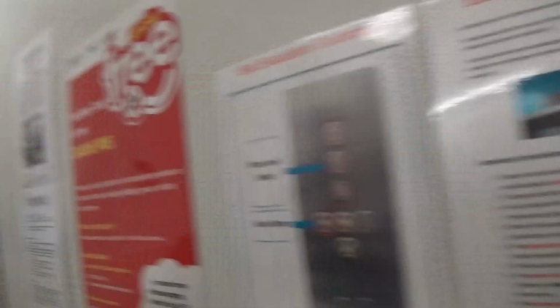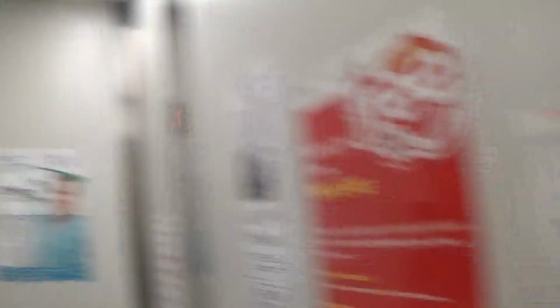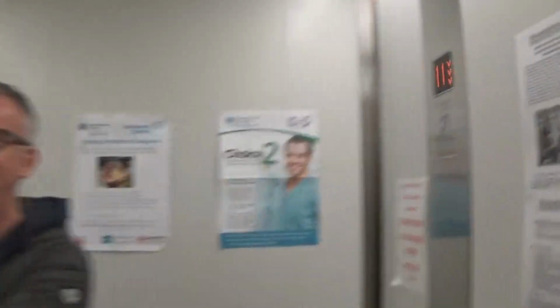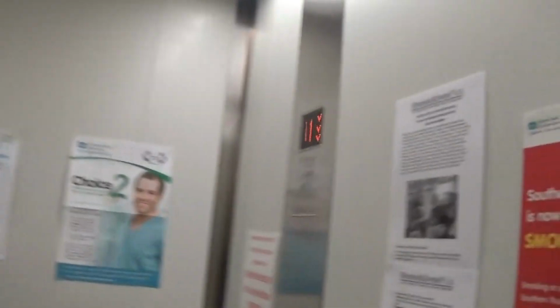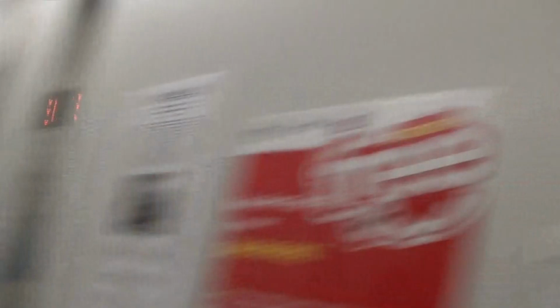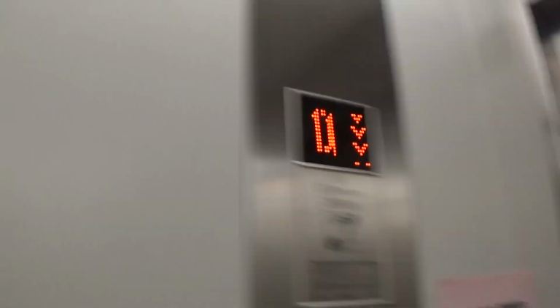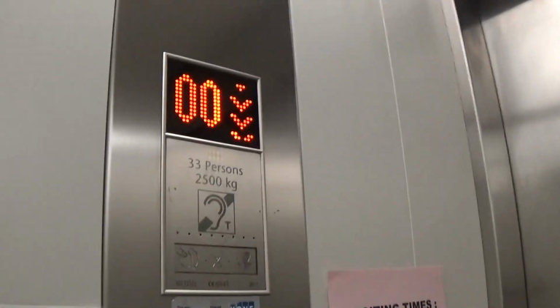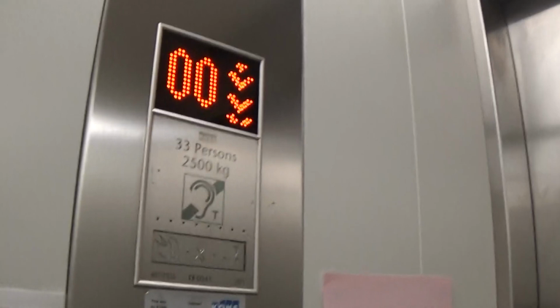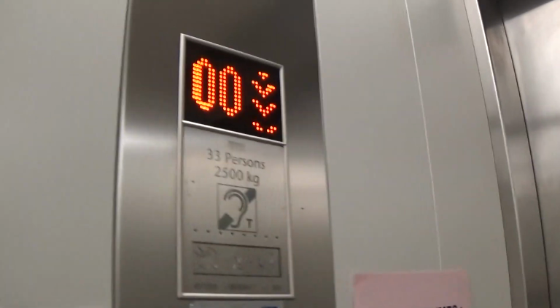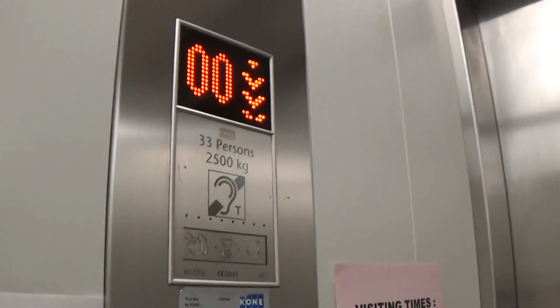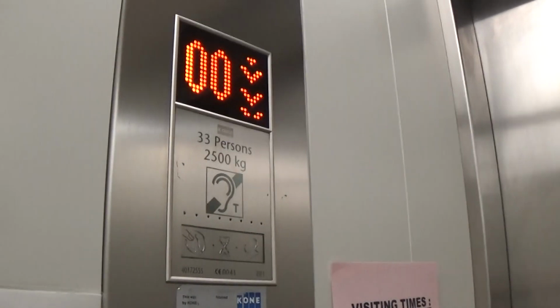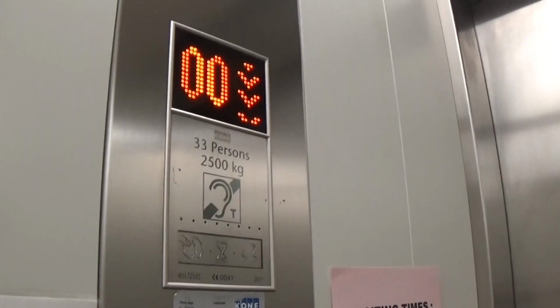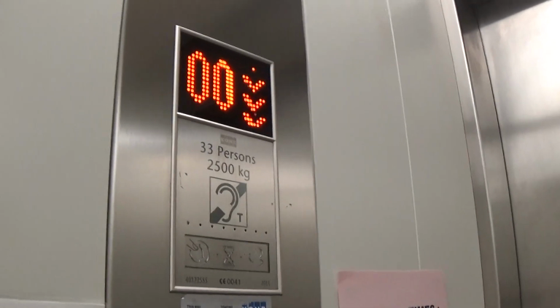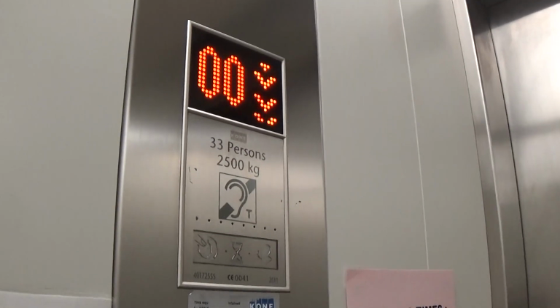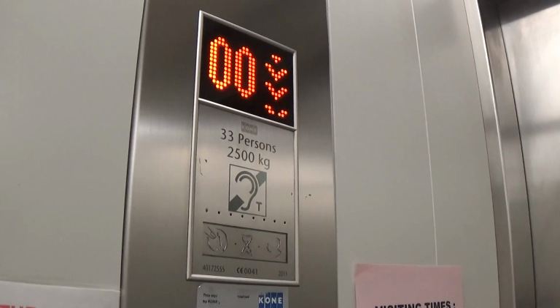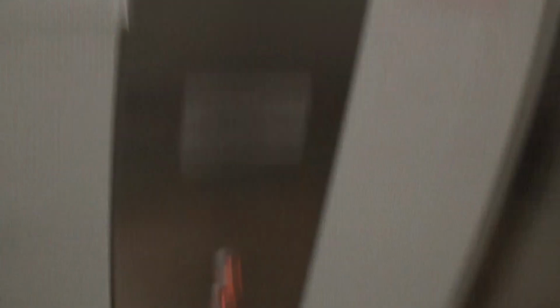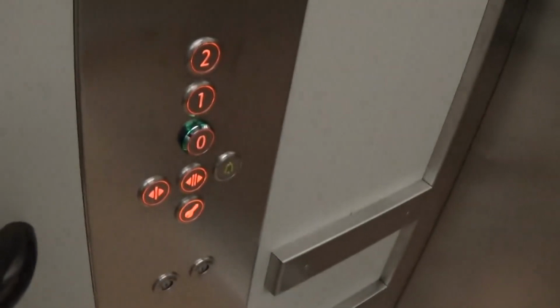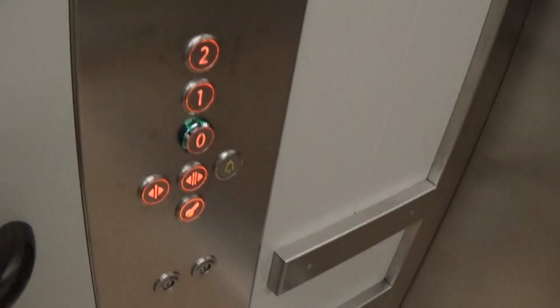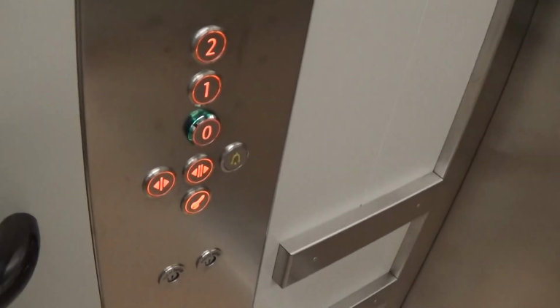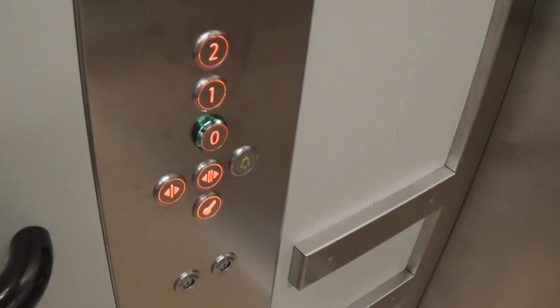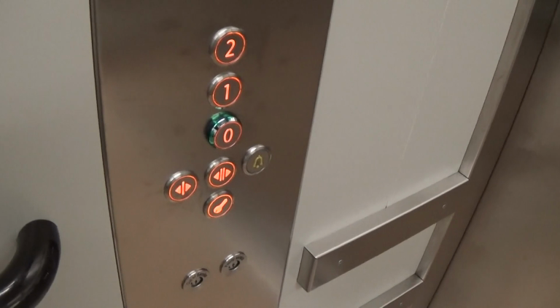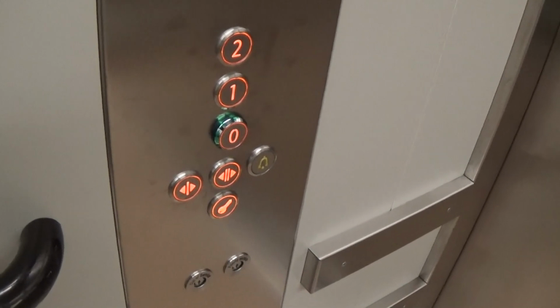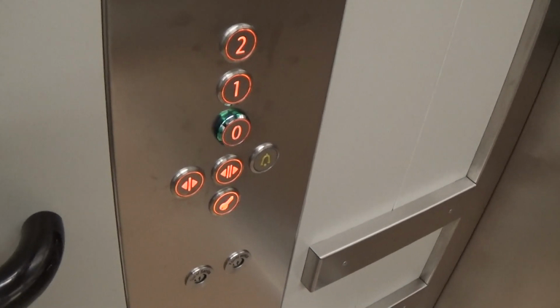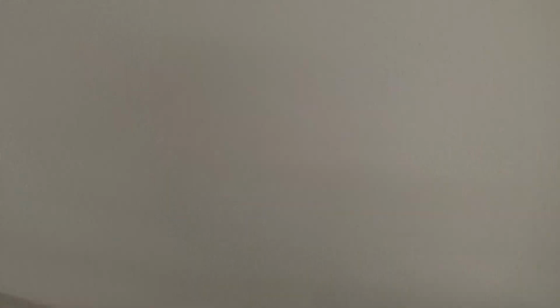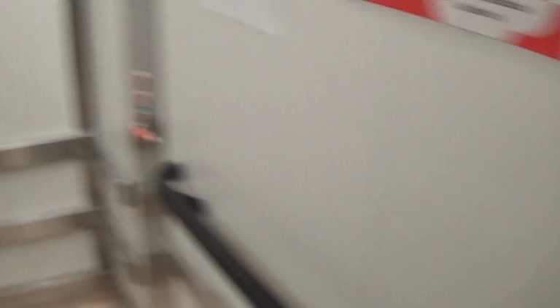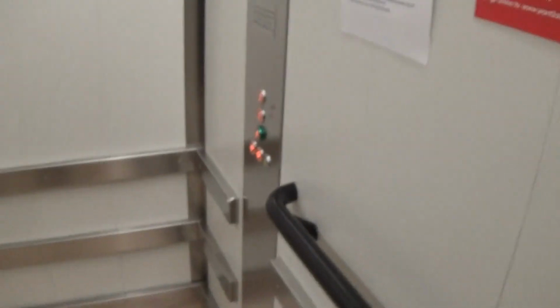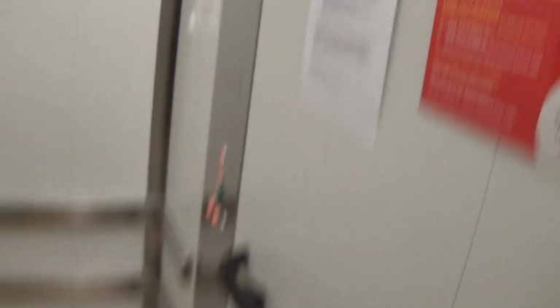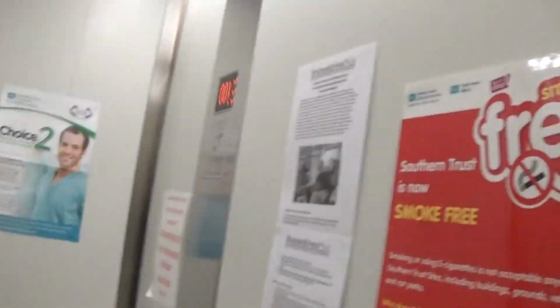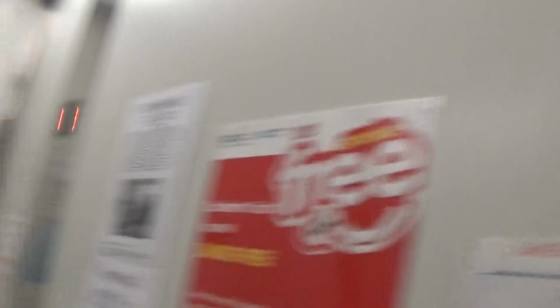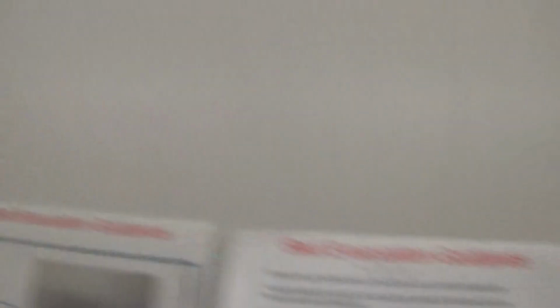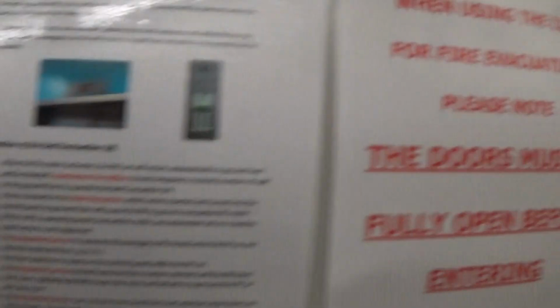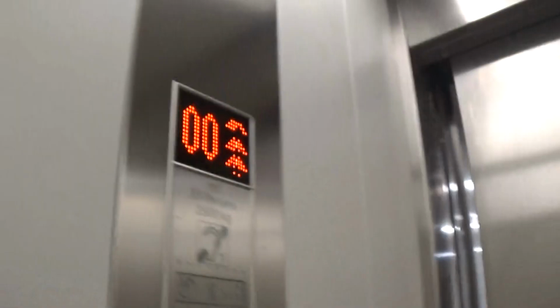It's a pretty basic Kone MonoSpace. It's got two floor indicators and the capacity is 2,500 kilos, 33 persons, built in 2011. Here we are at zero again. These are the fixtures. There are poster signs.